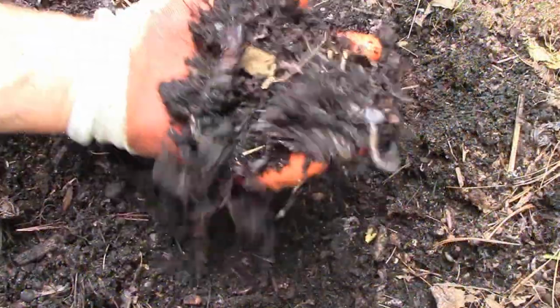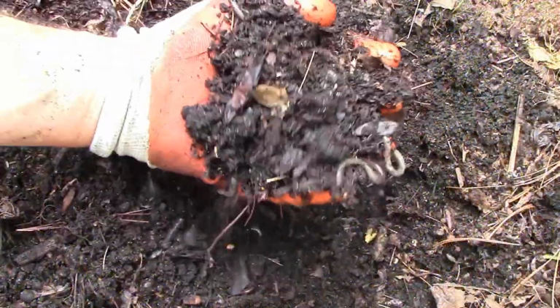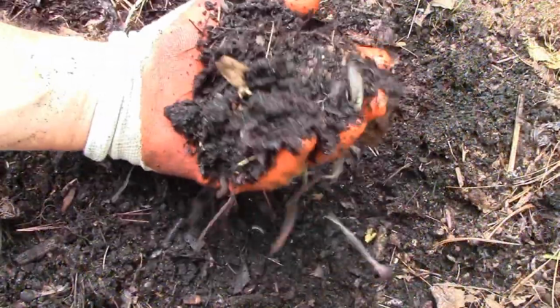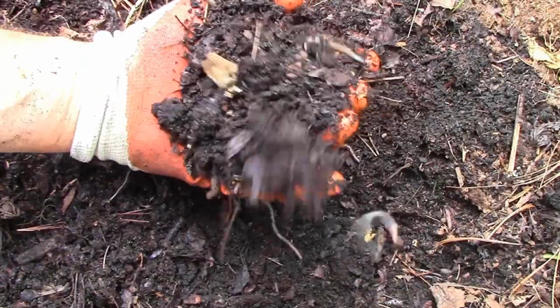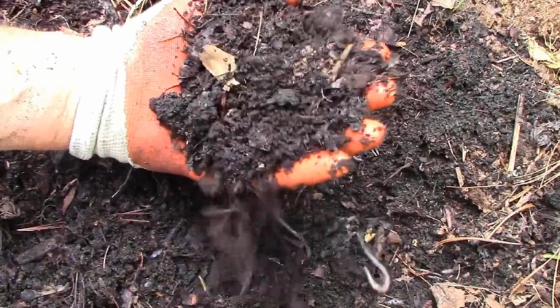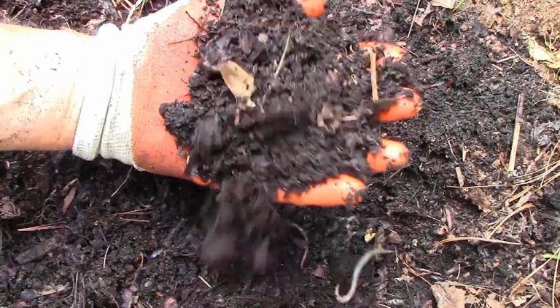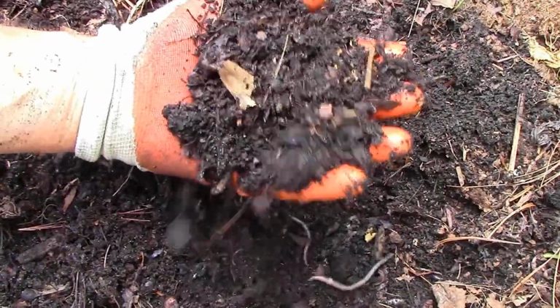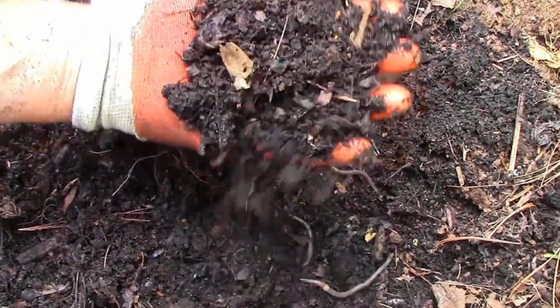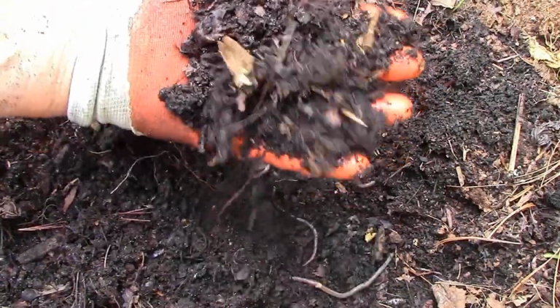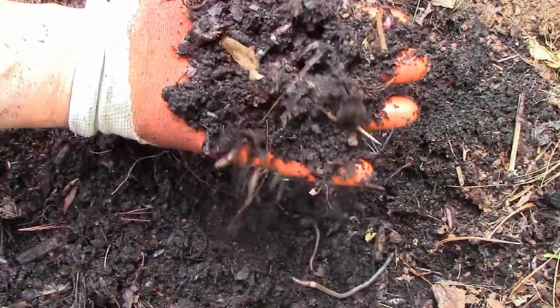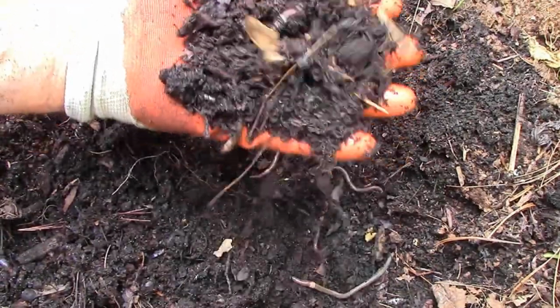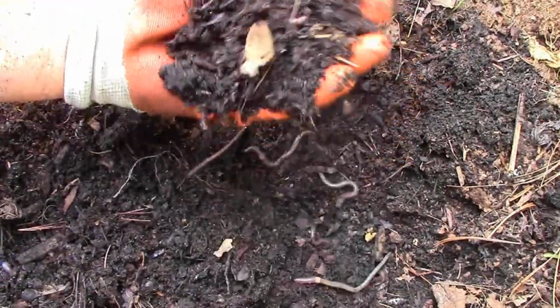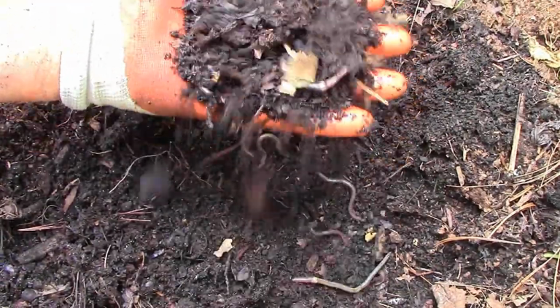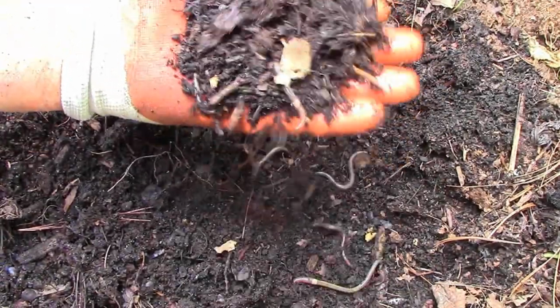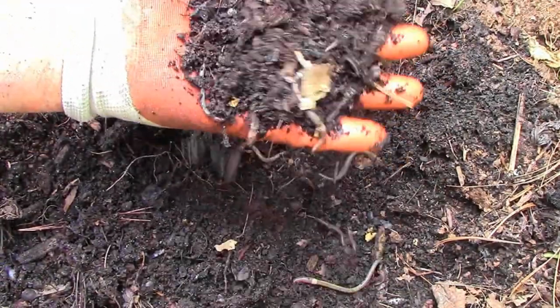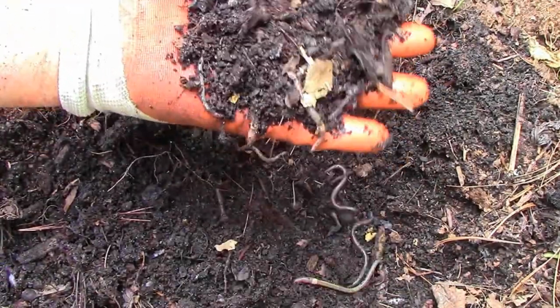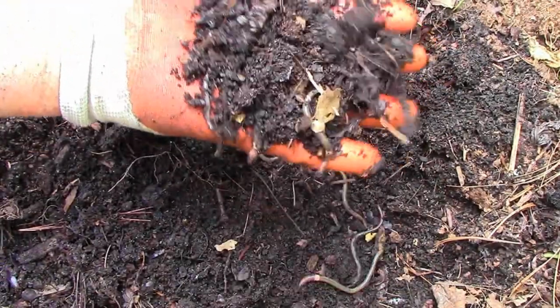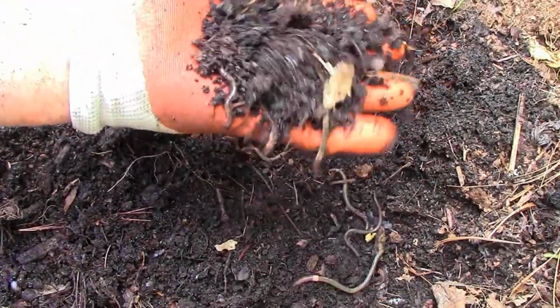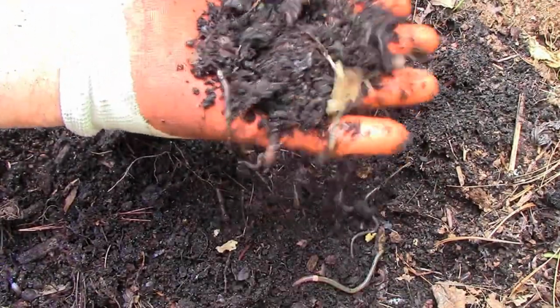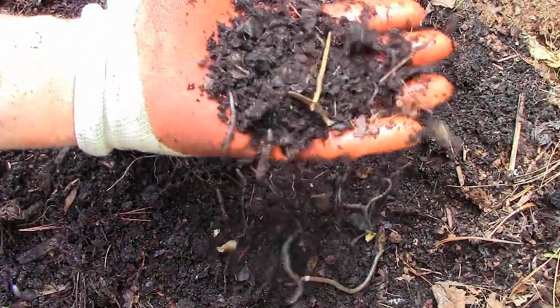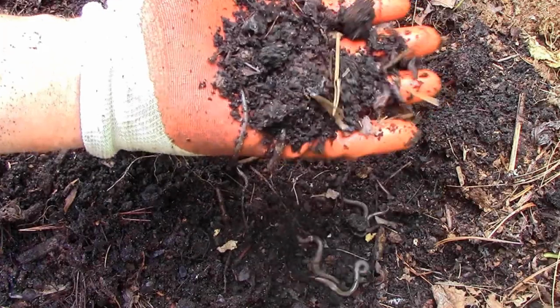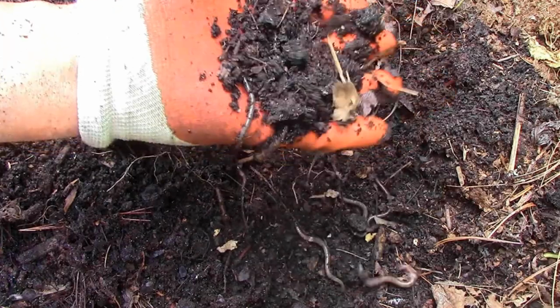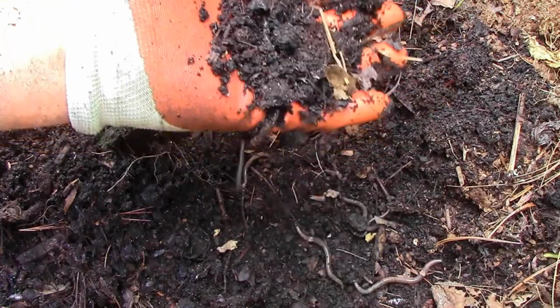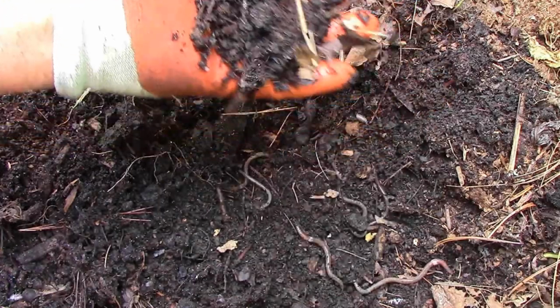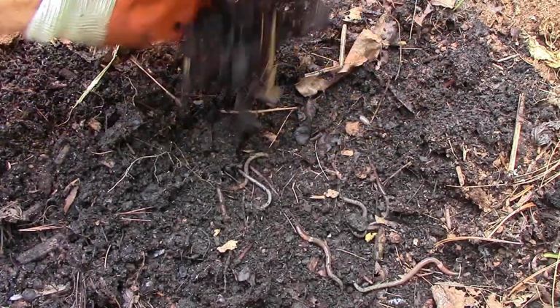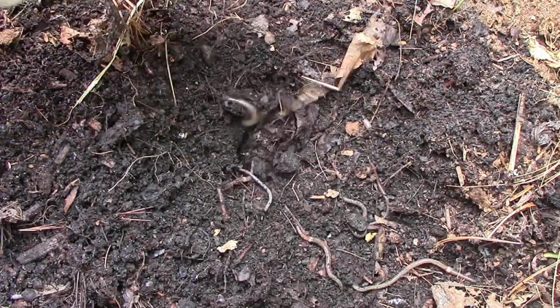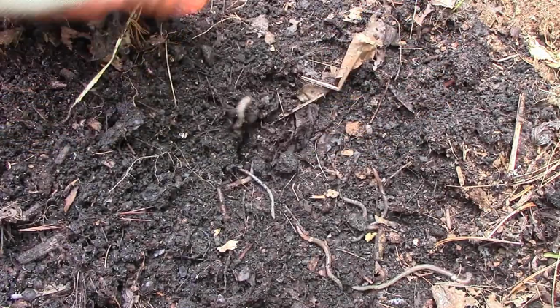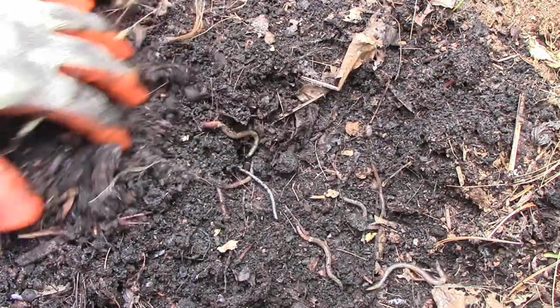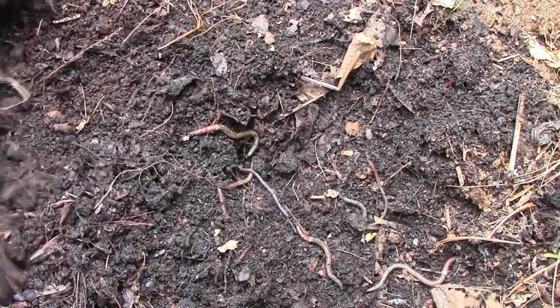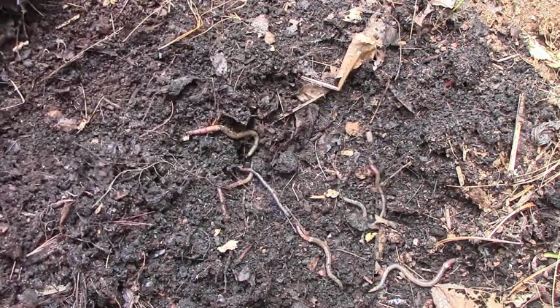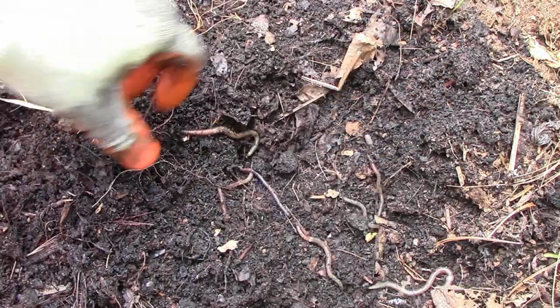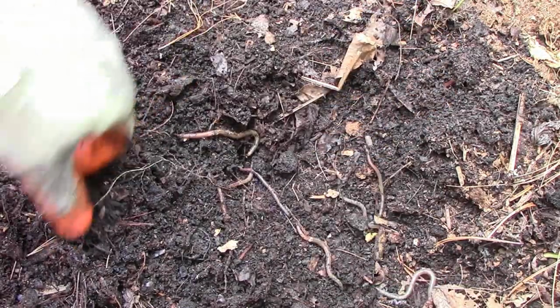Thousands of earthworms help in this process, chewing through the mulch, working their way through compost piles after they've cooled down, and happily consuming food scraps in our worm bins.